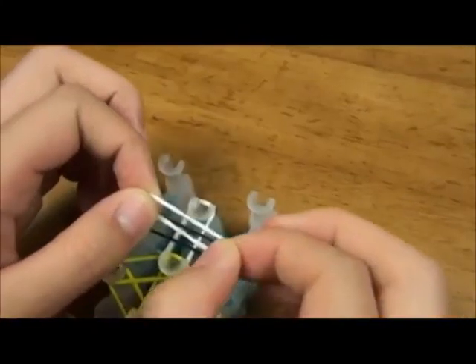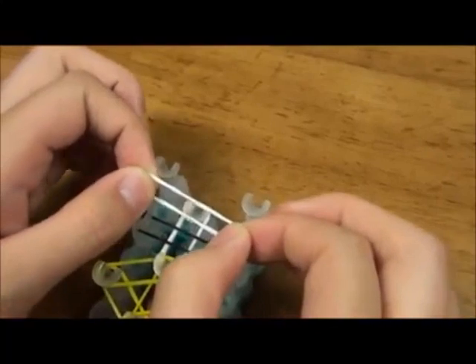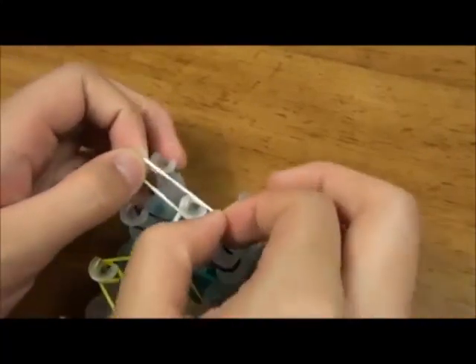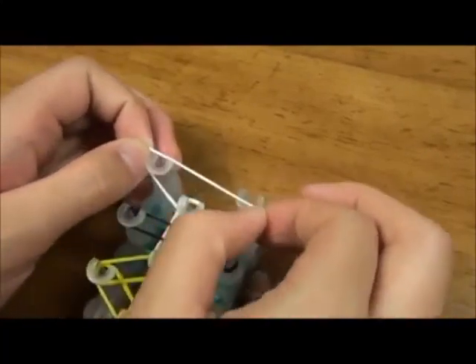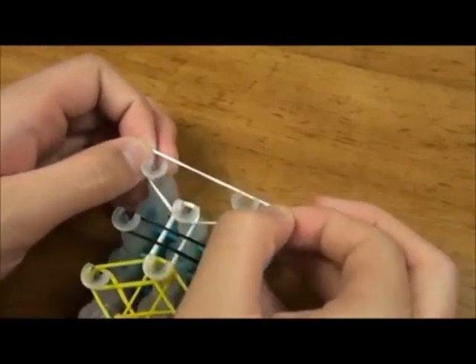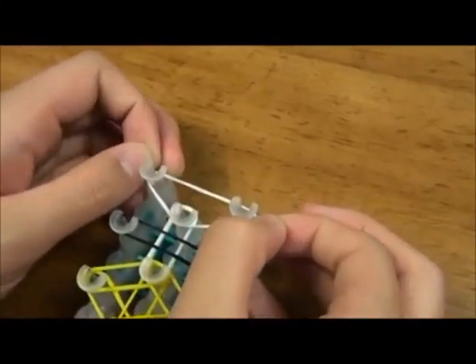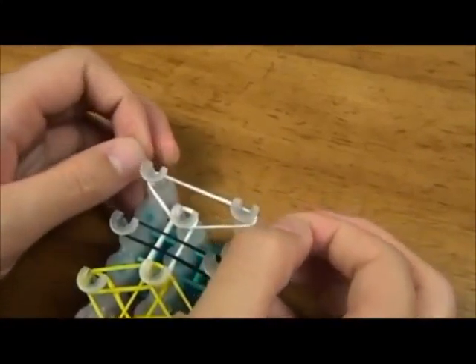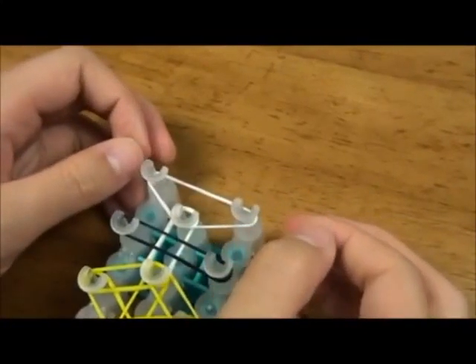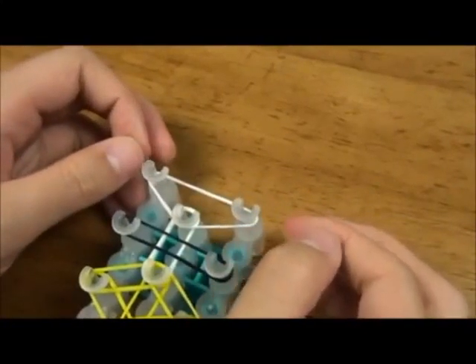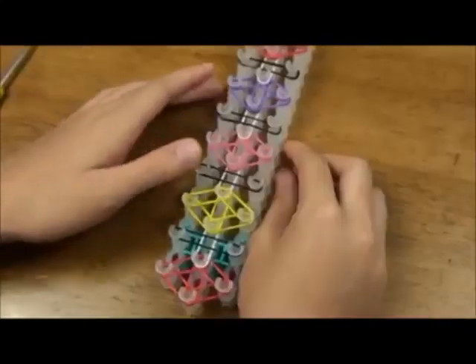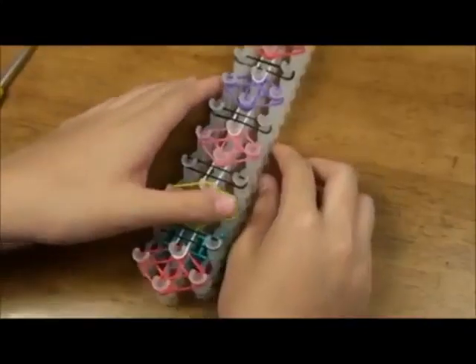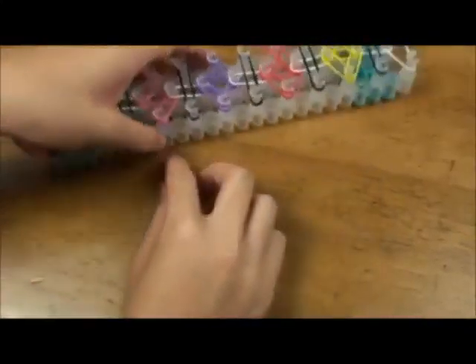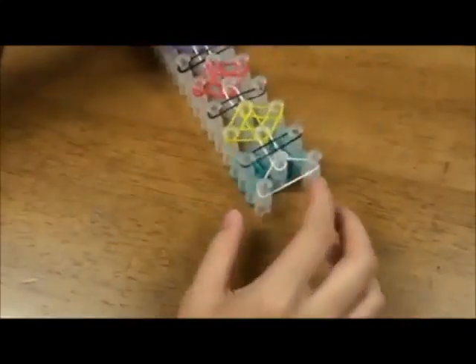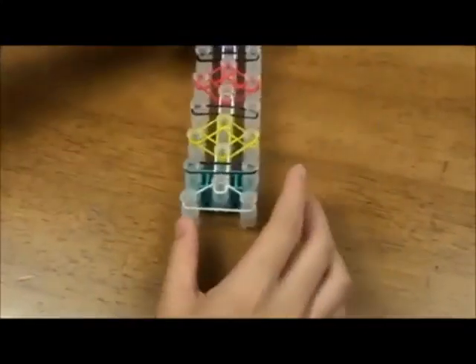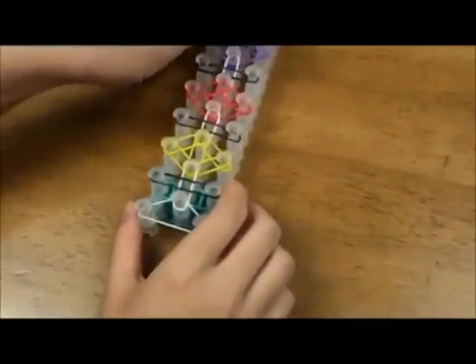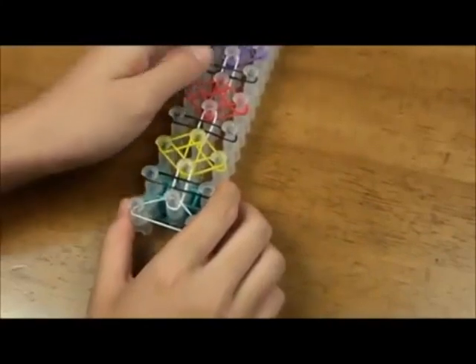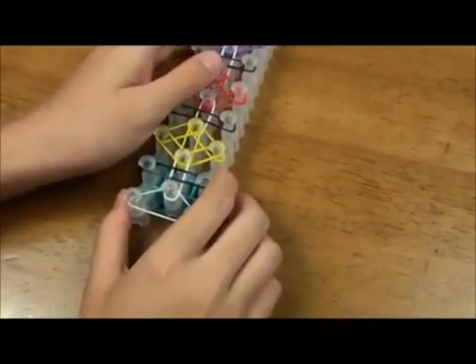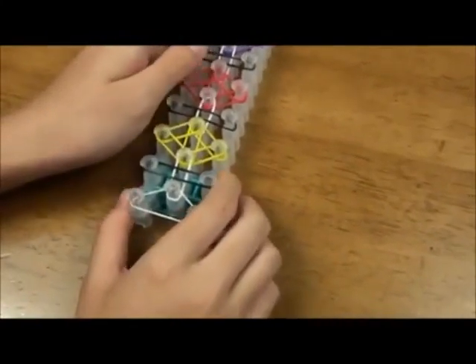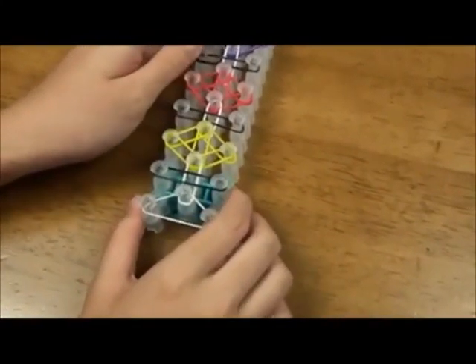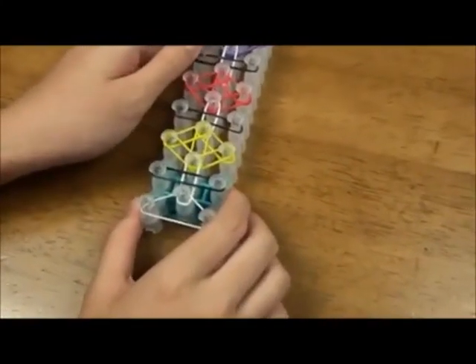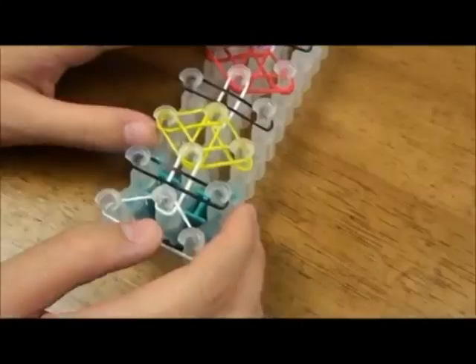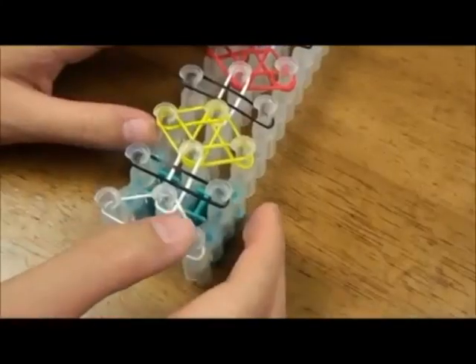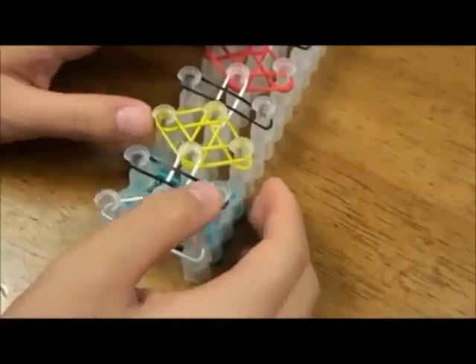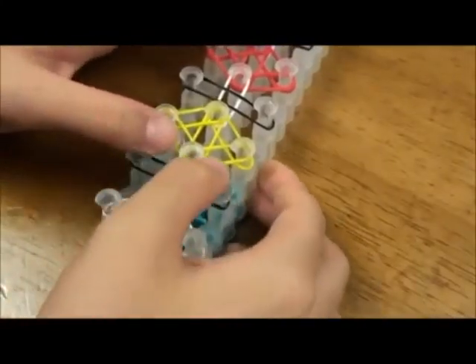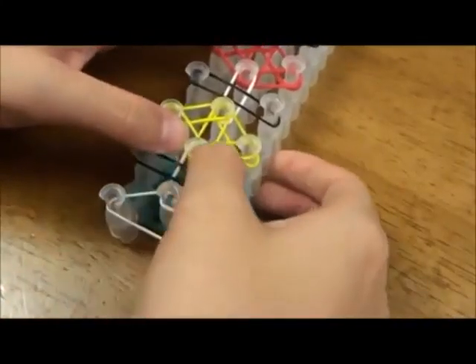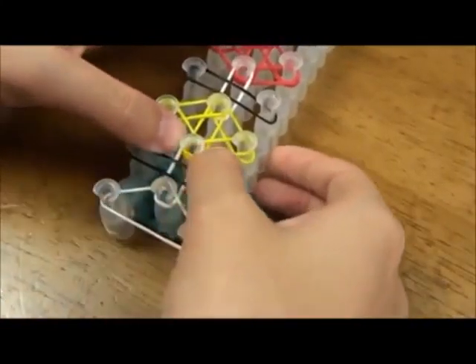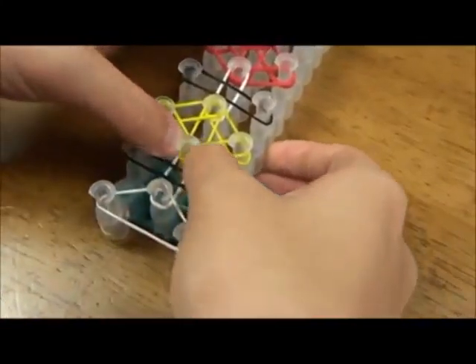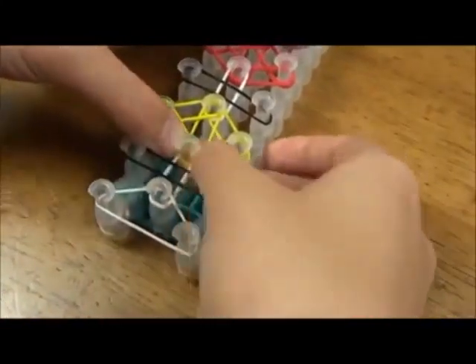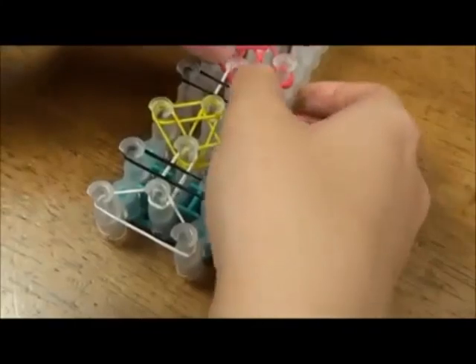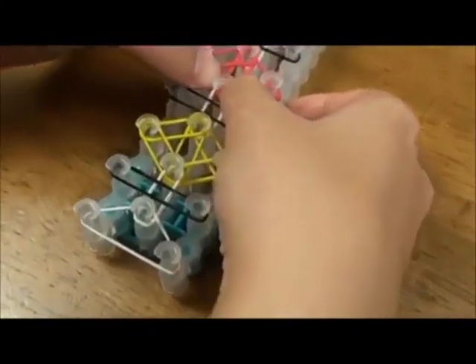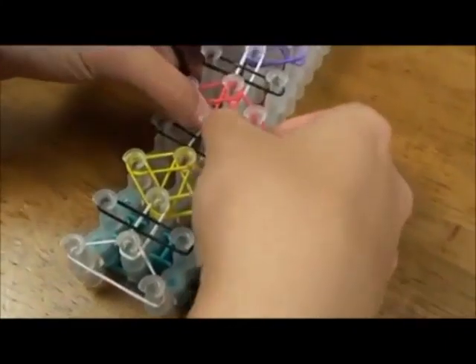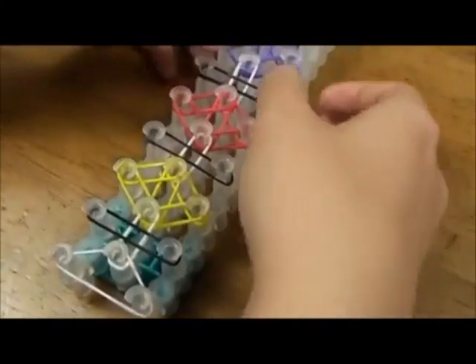For the last one, put a triangle. Flip the template over so that the arrows are pointing towards you. Before we hook, we need to push the center ones down for enough room.